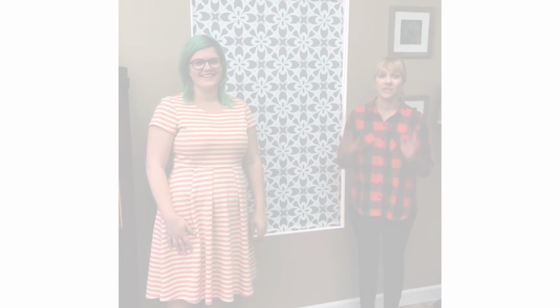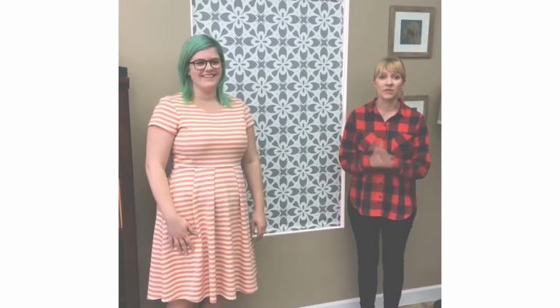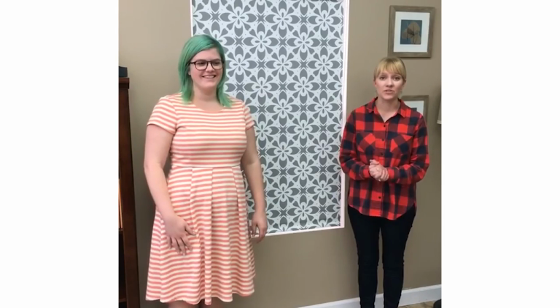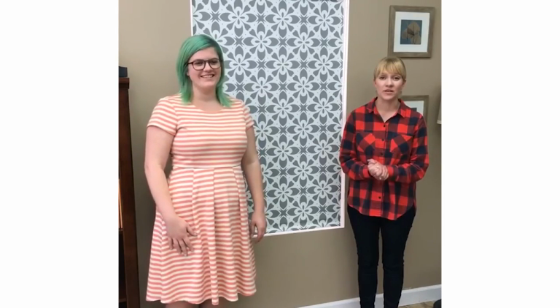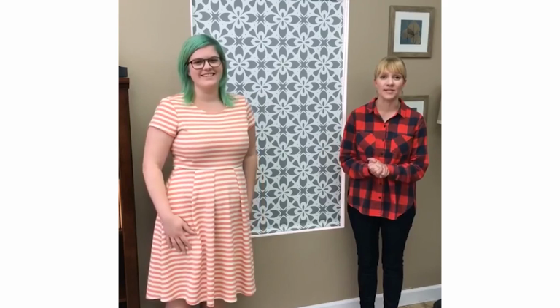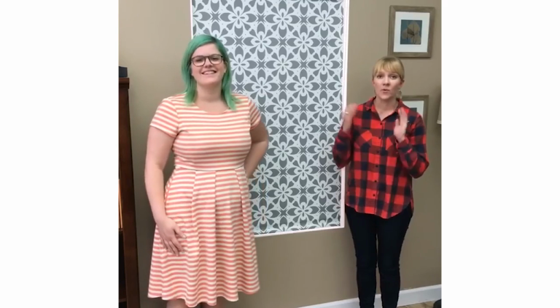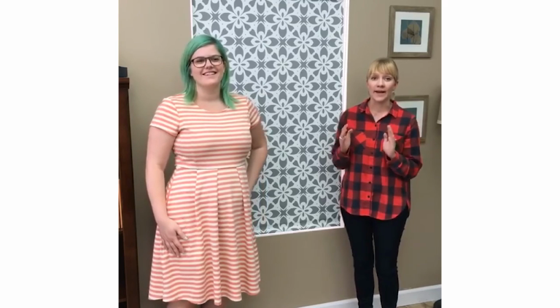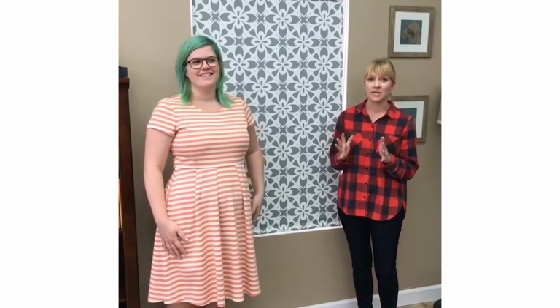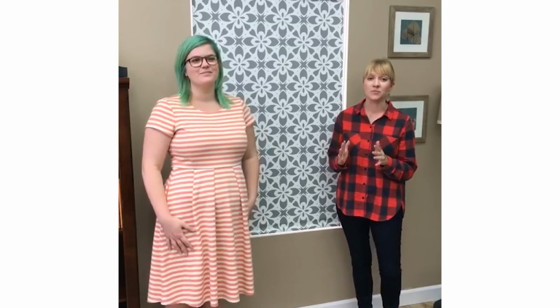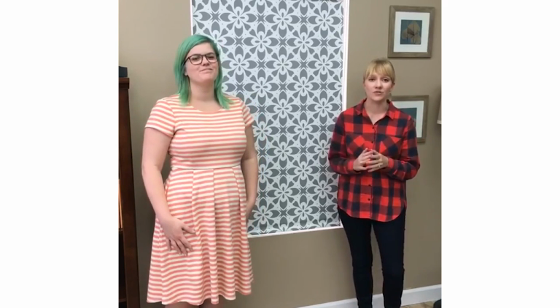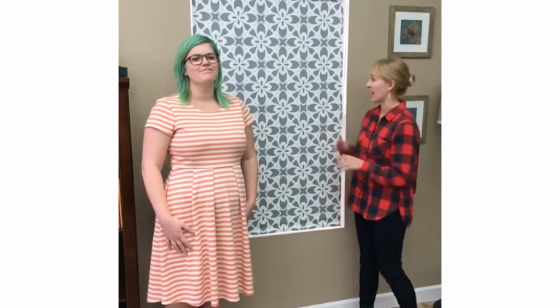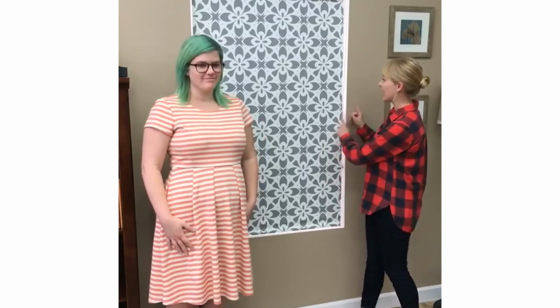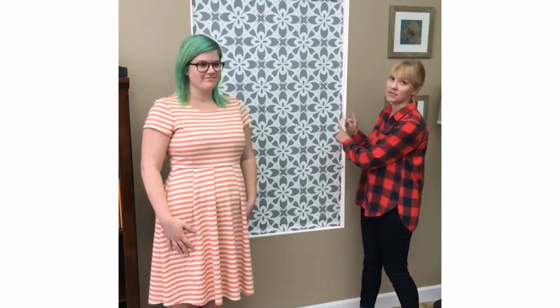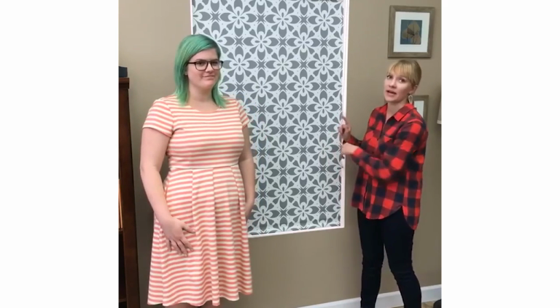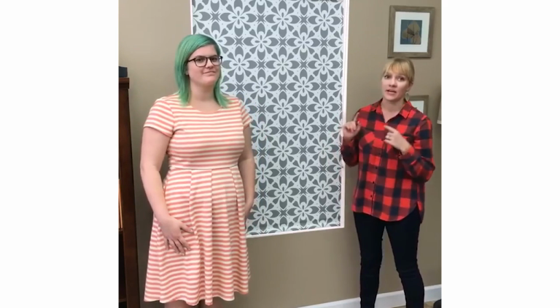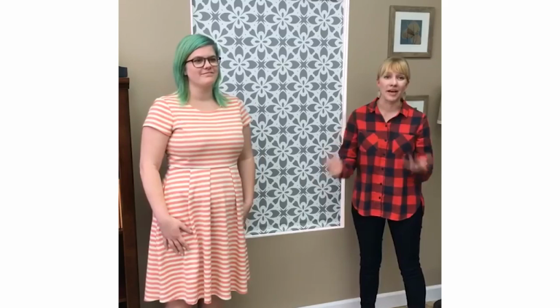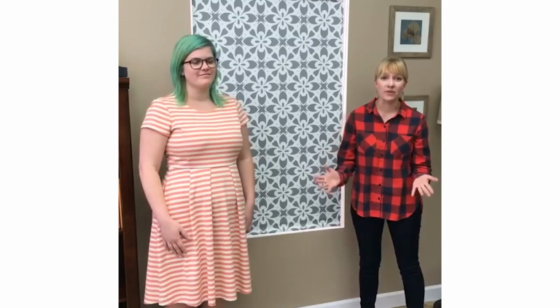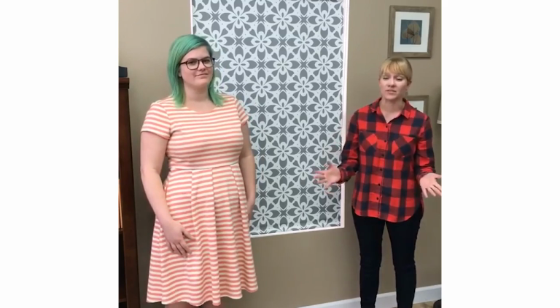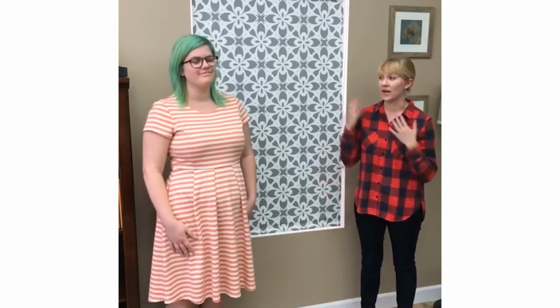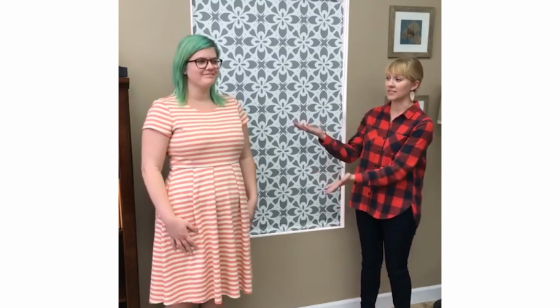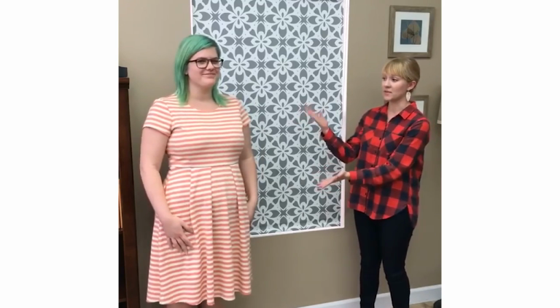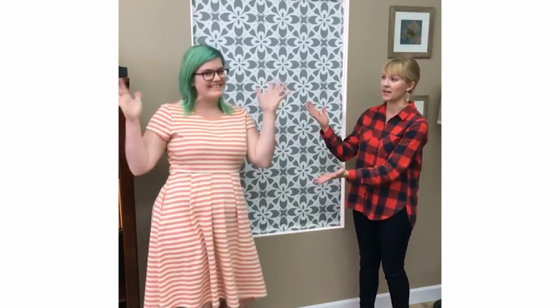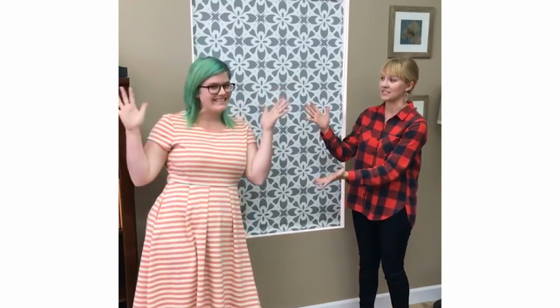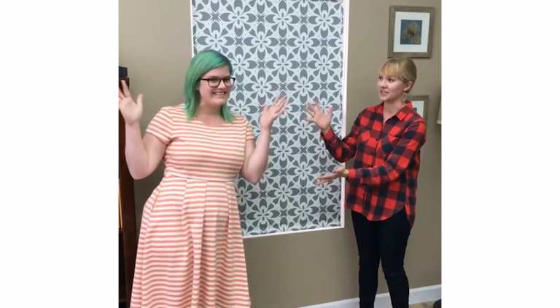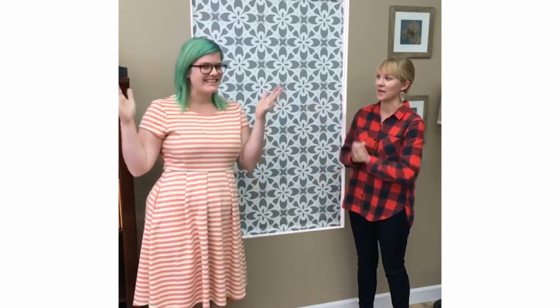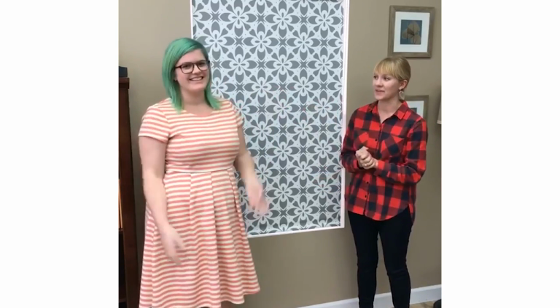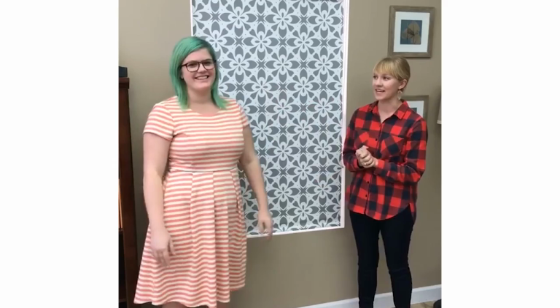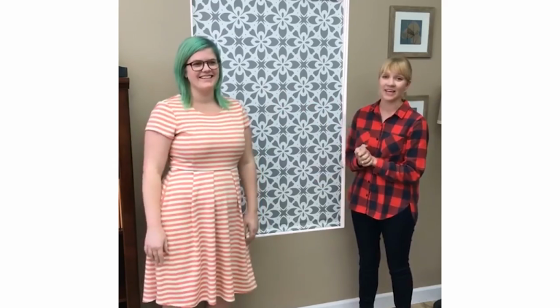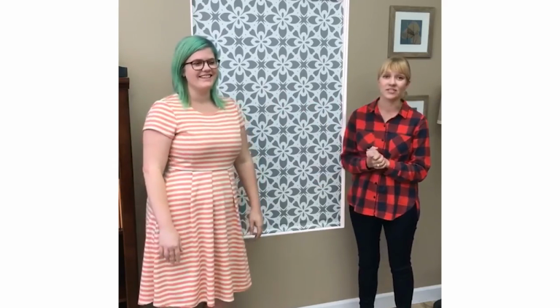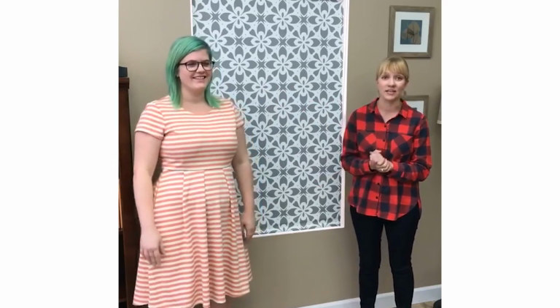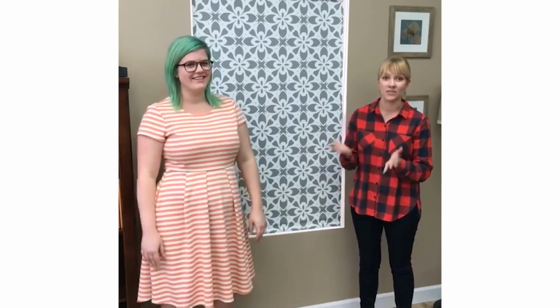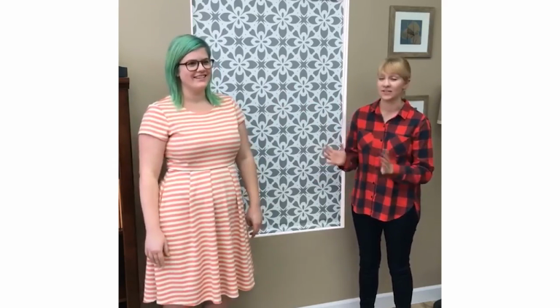Today we have a really good question that we're going to address: why sometimes do blackout shades have light gaps on the side, and how can we avoid this? We have our awesome designer Rebecca here with us today and she's going to tell us what's going on.